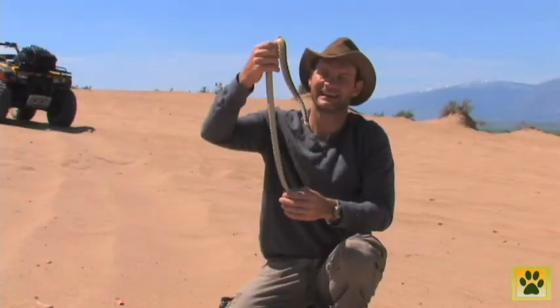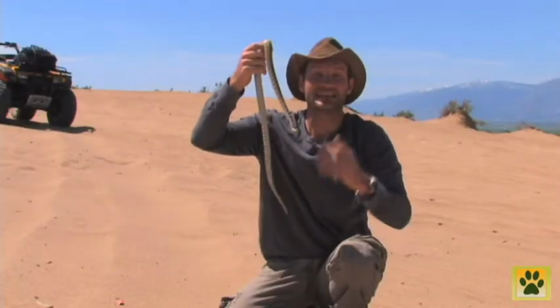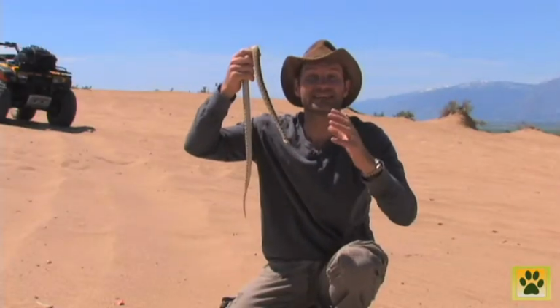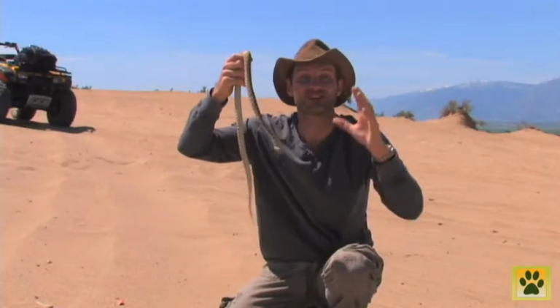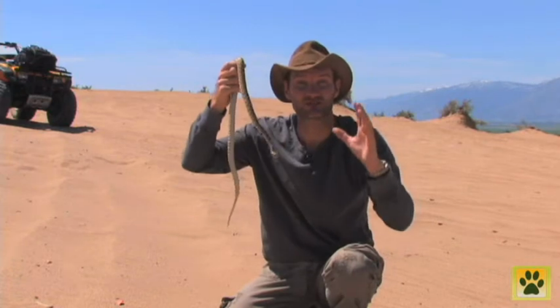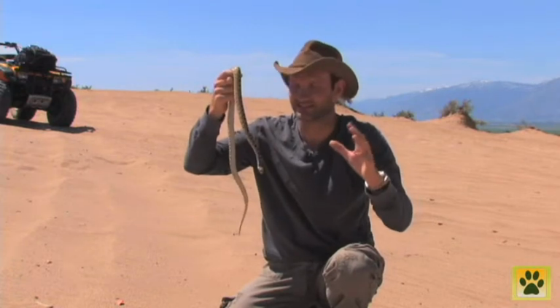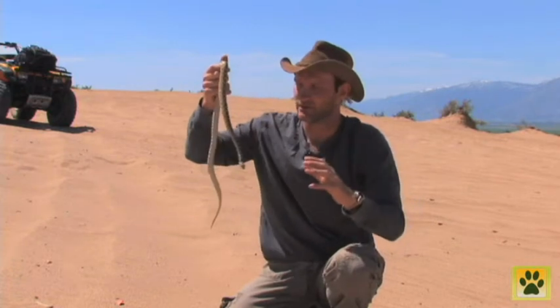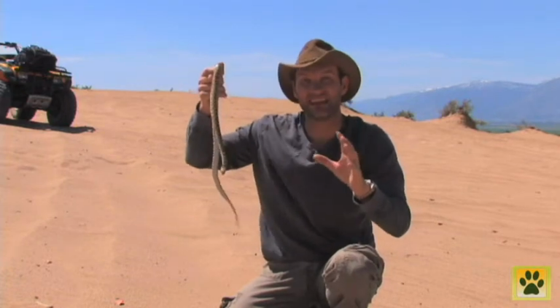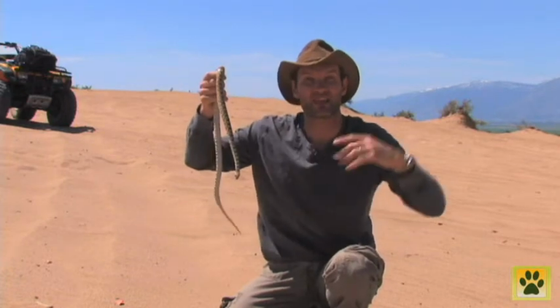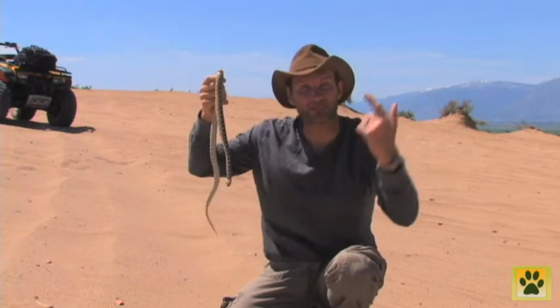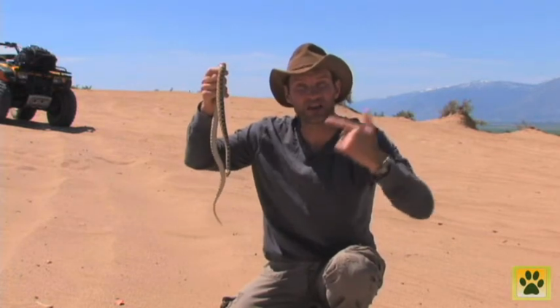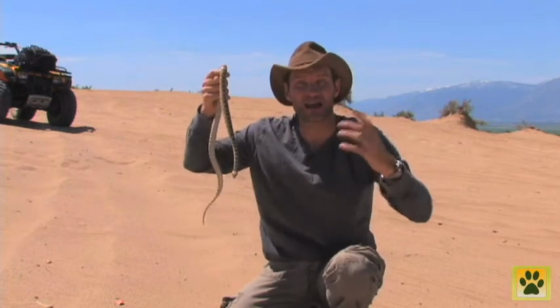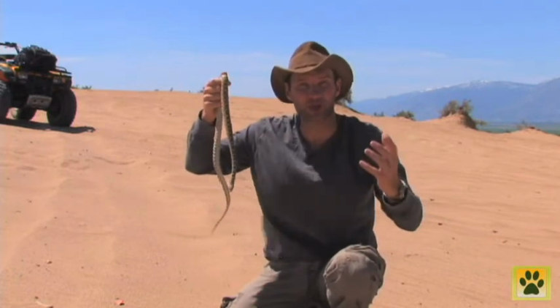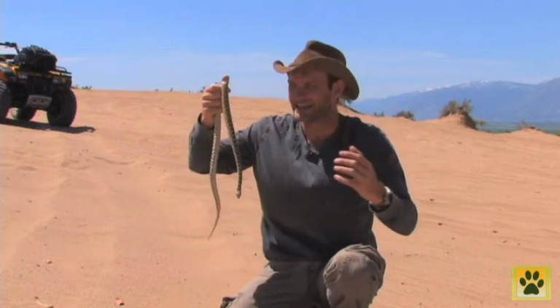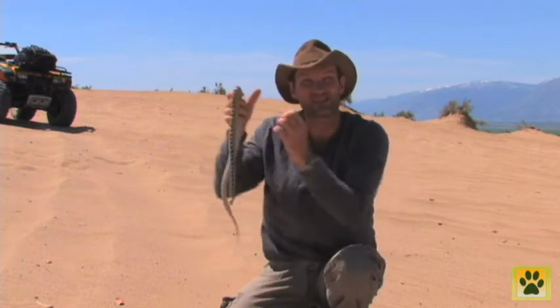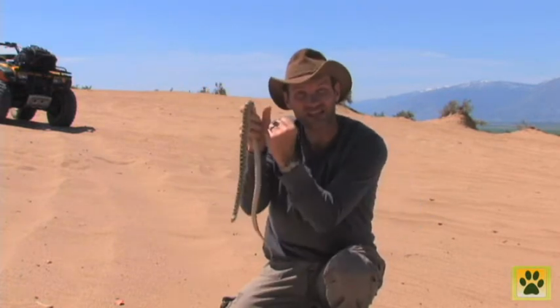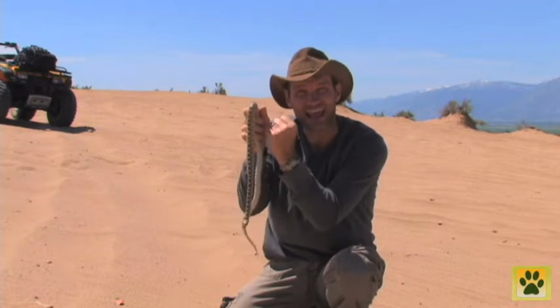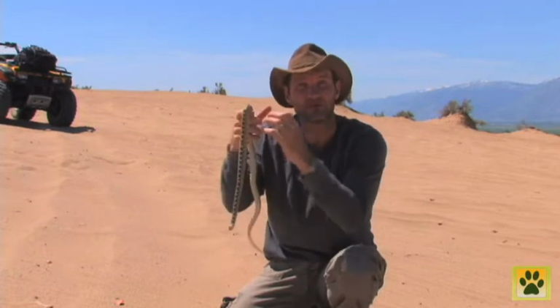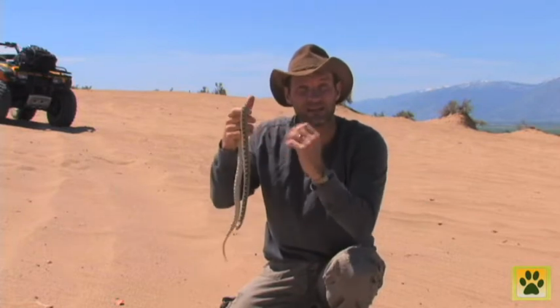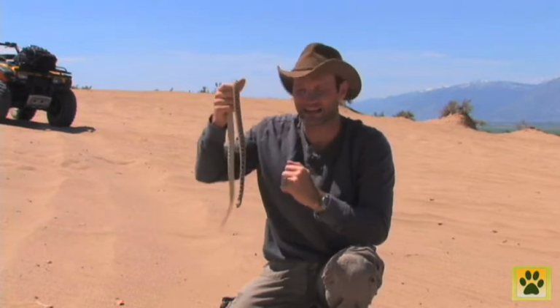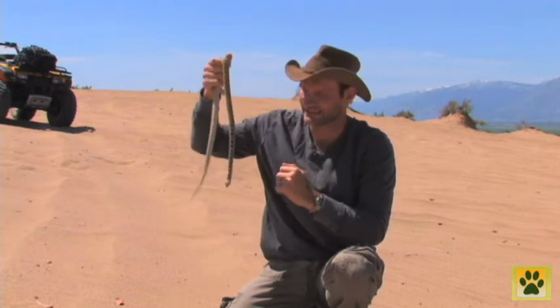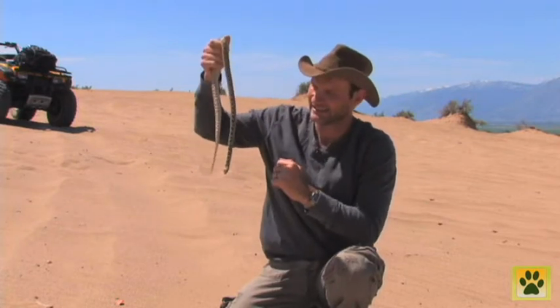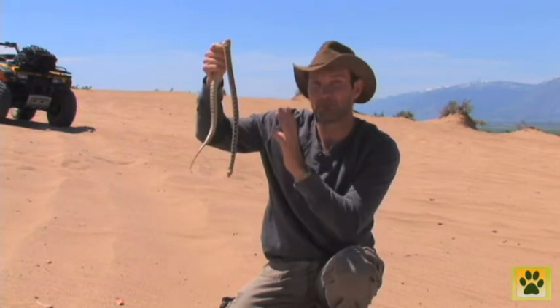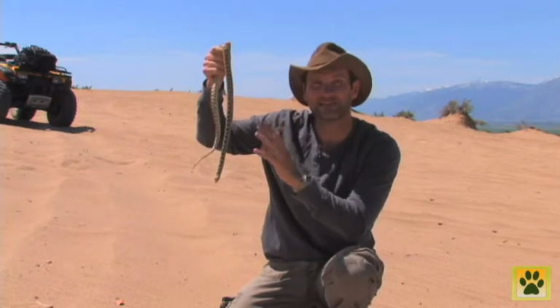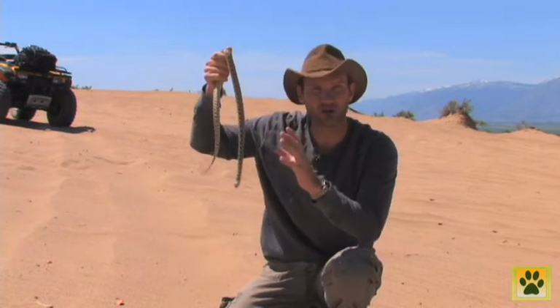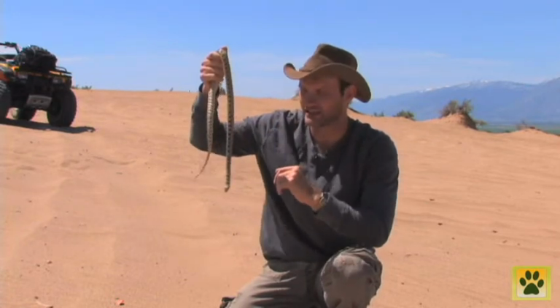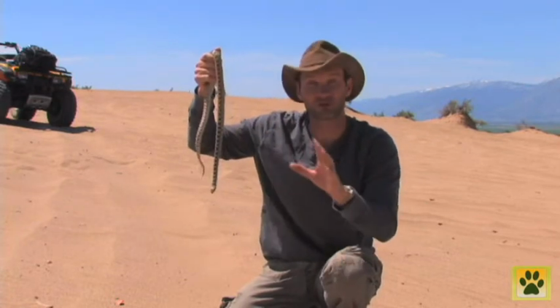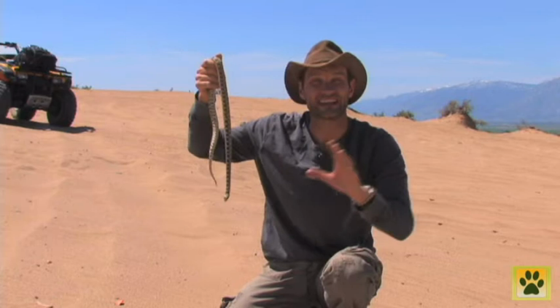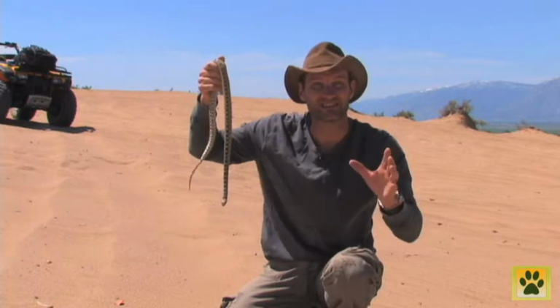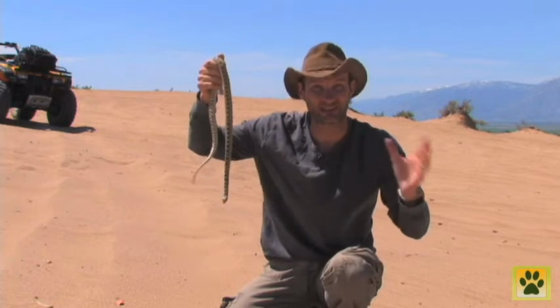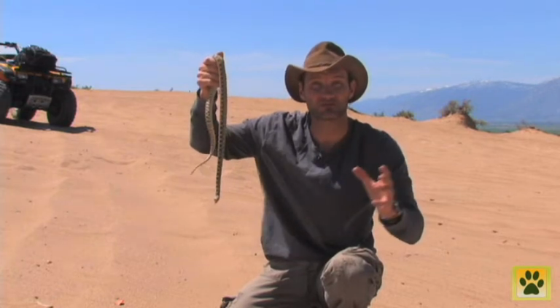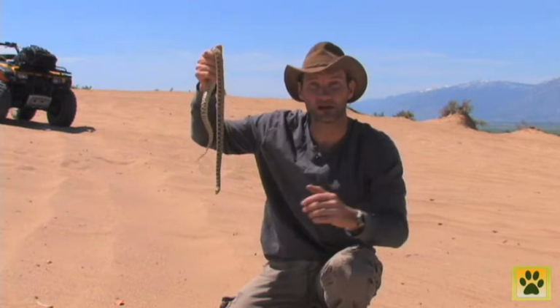These are constrictors, which means that they wrap themselves around their prey and crush it to death before feeding on it. They mainly eat rodents but will also take lizards and sometimes small birds.